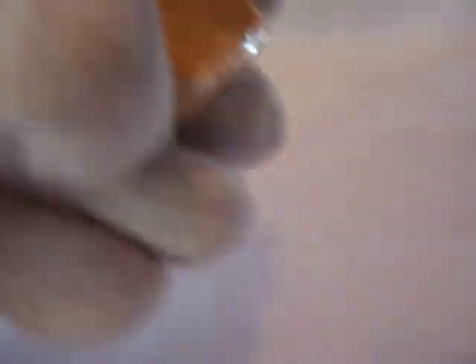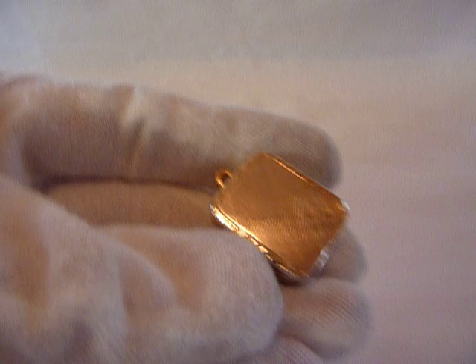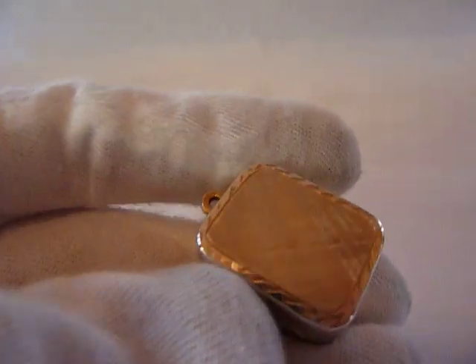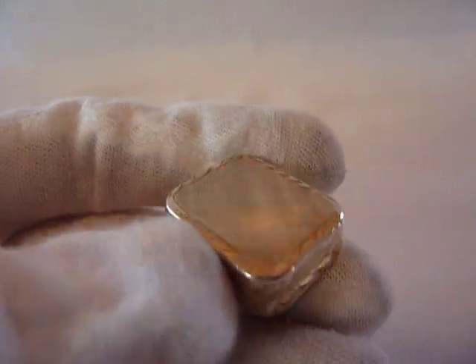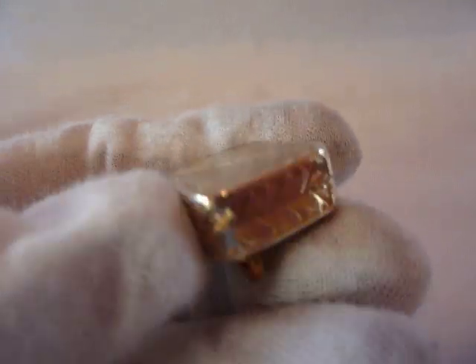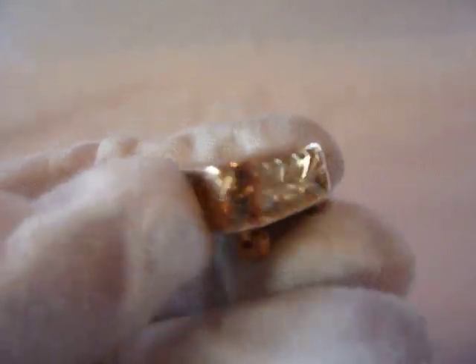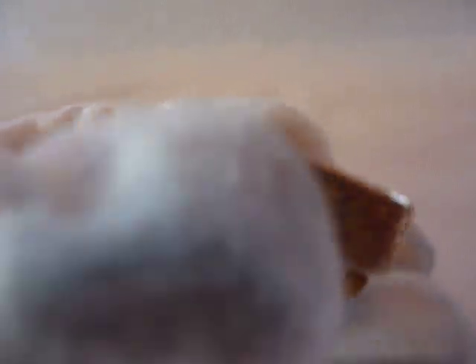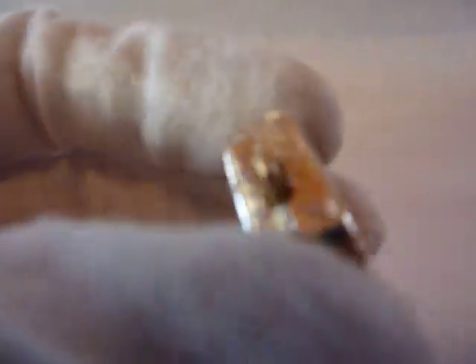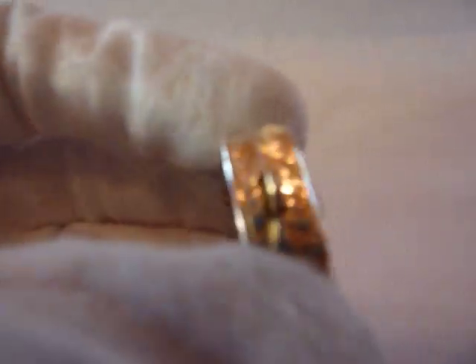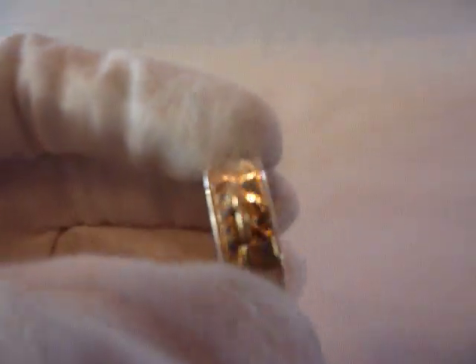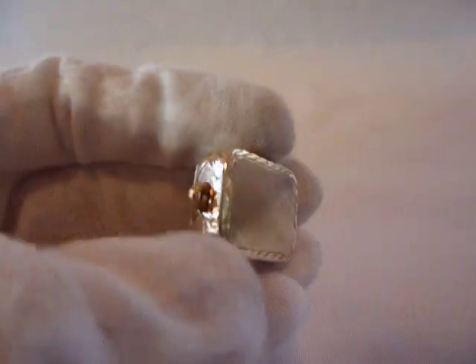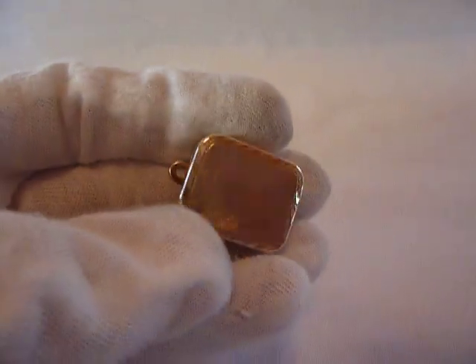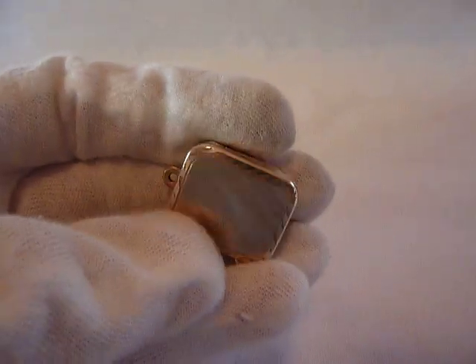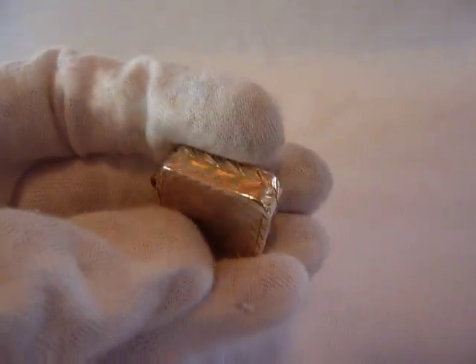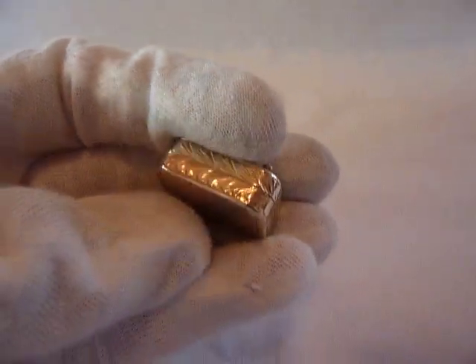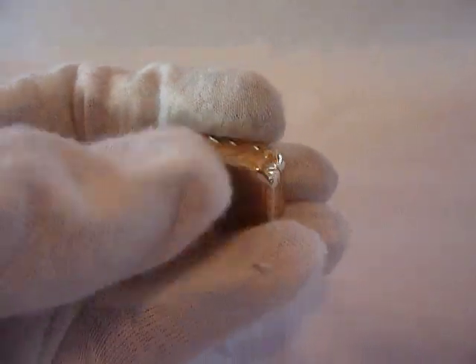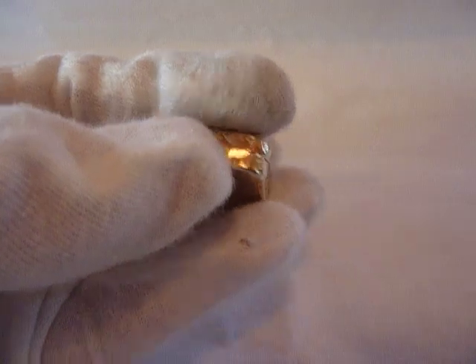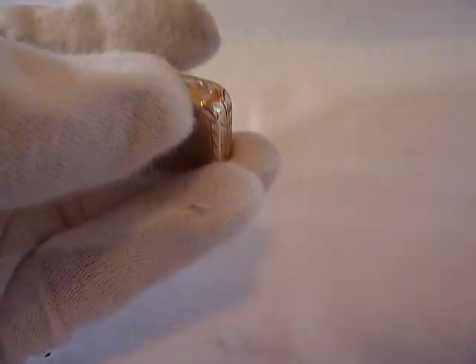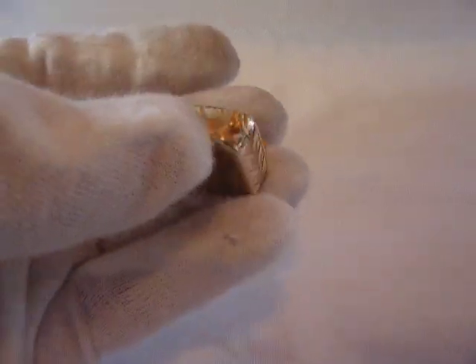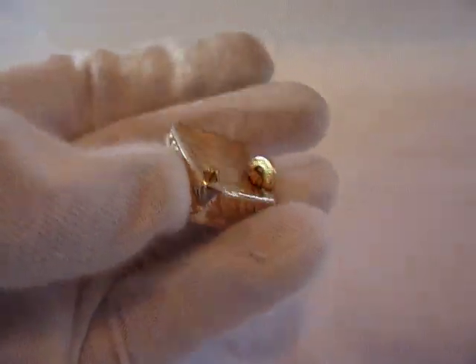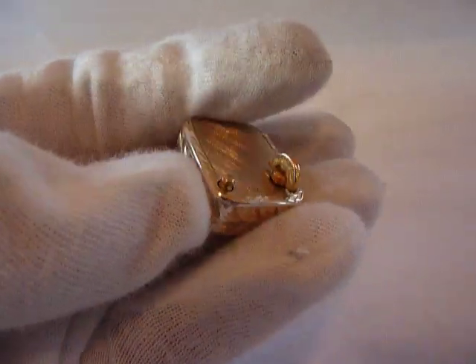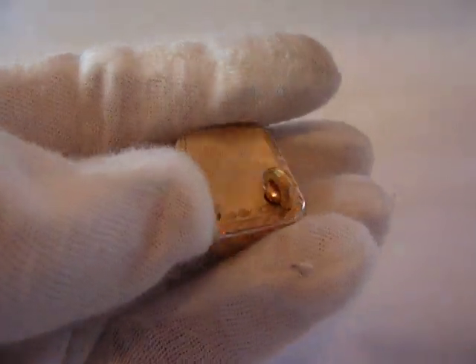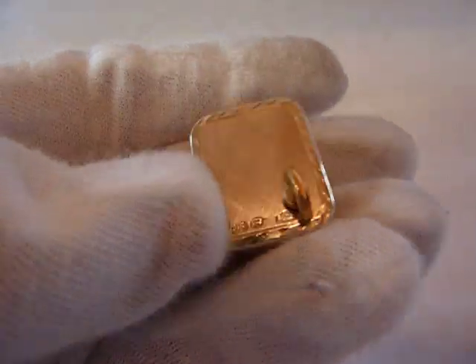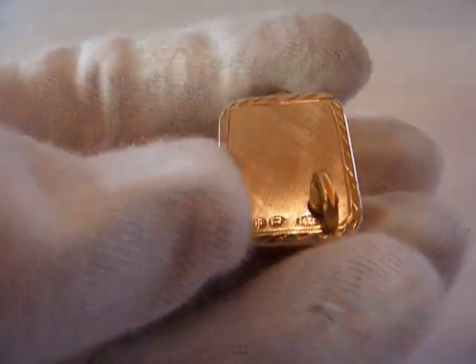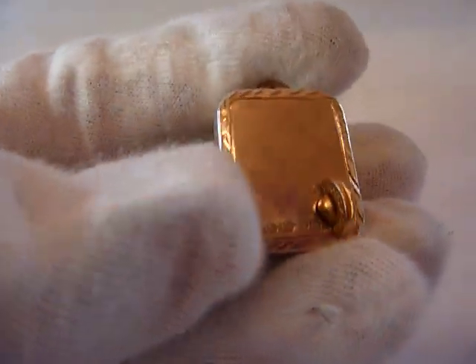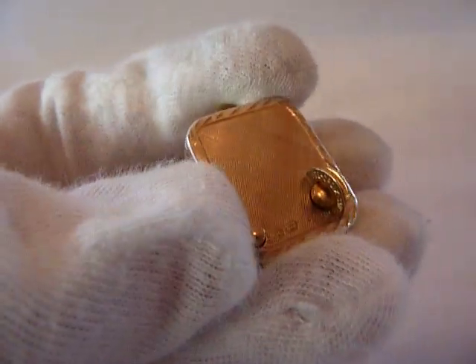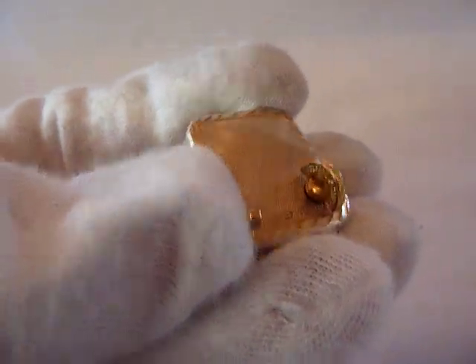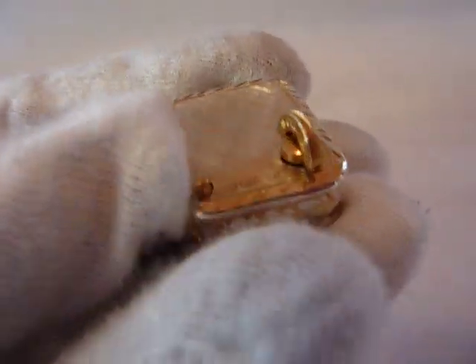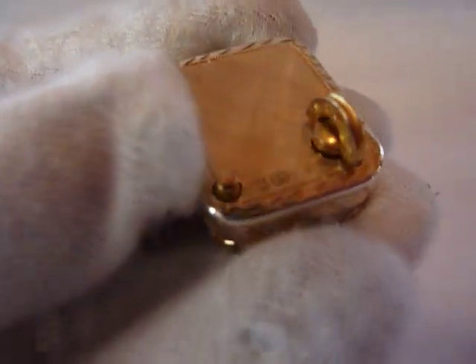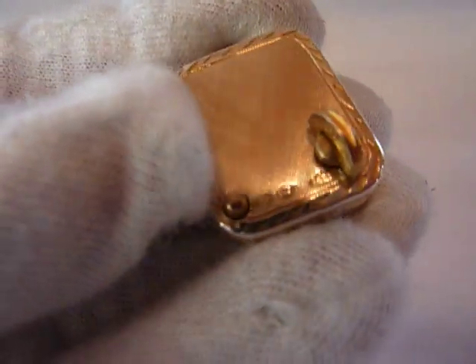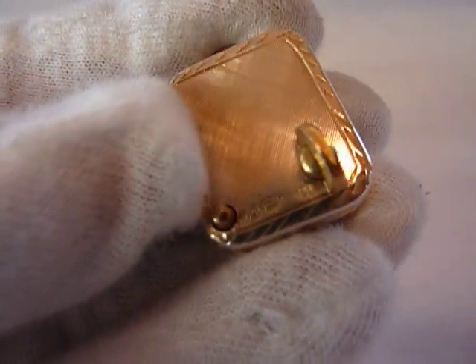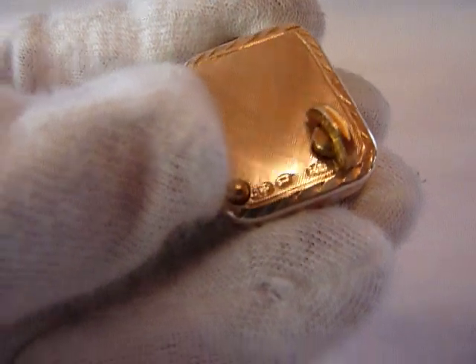Excellent condition. This one is actually housed in a solid sterling silver case with gold overlay, also known as Vermeil, and it's marked as such.